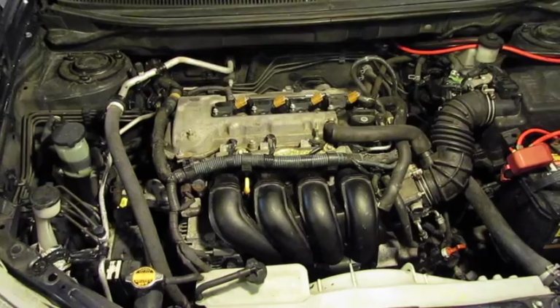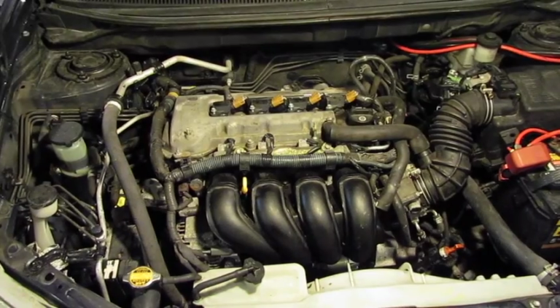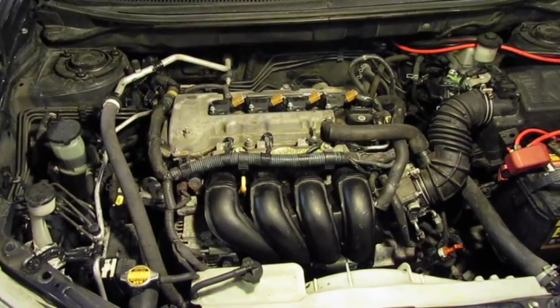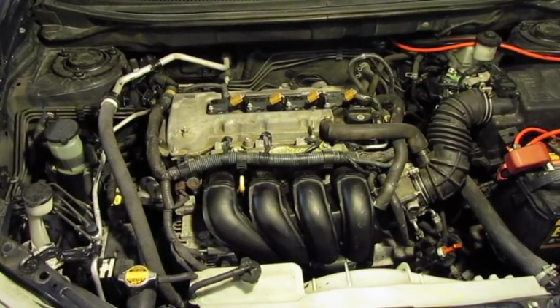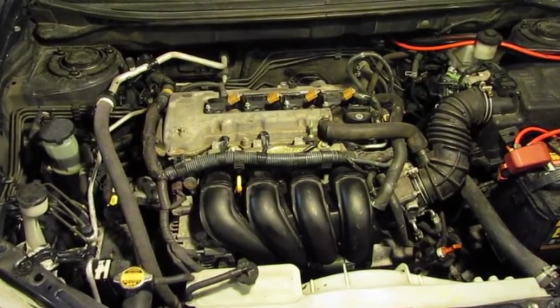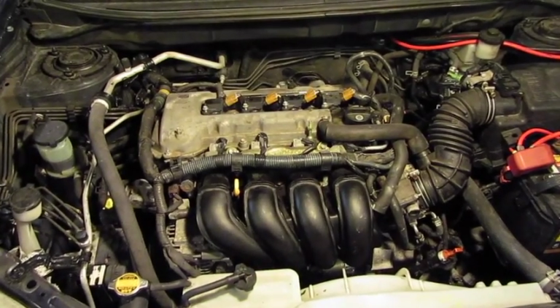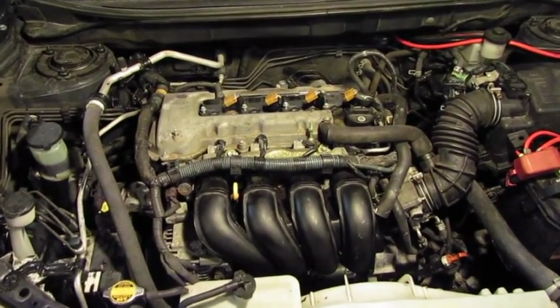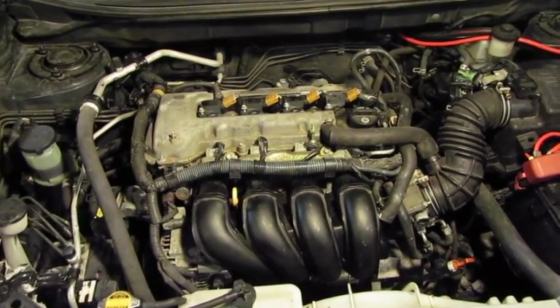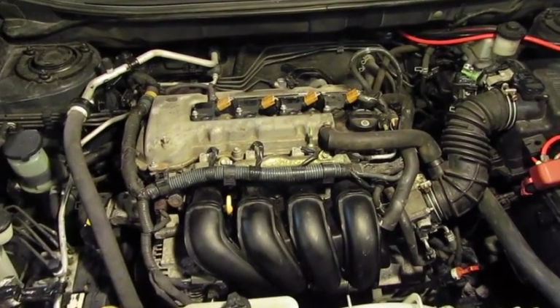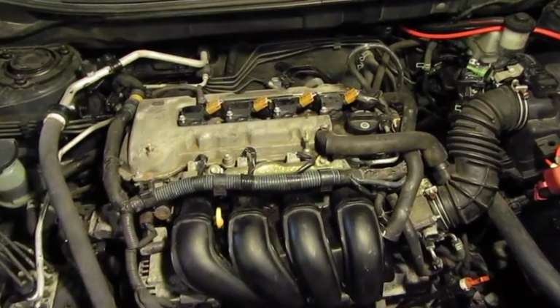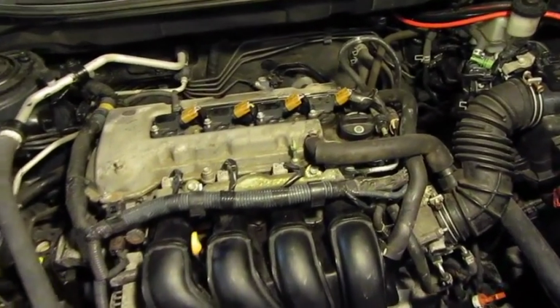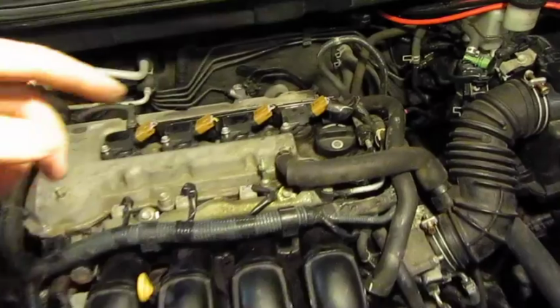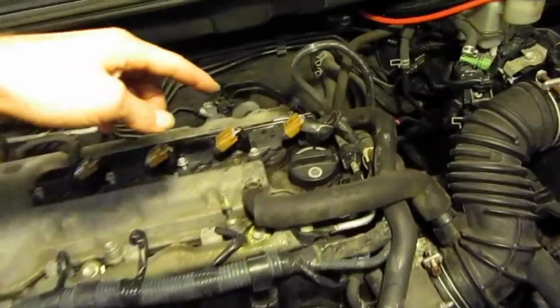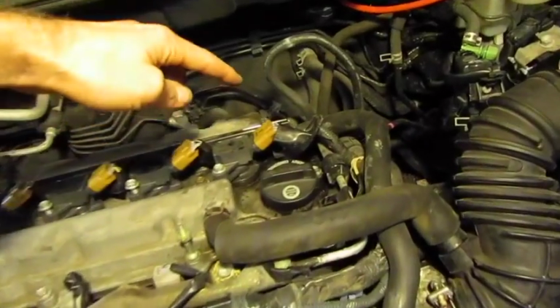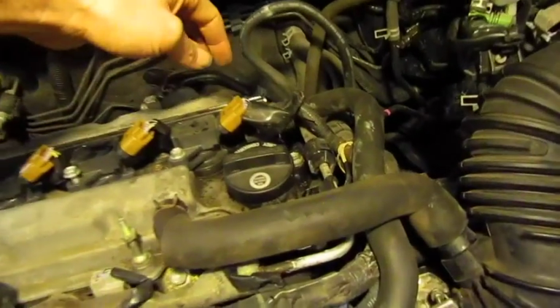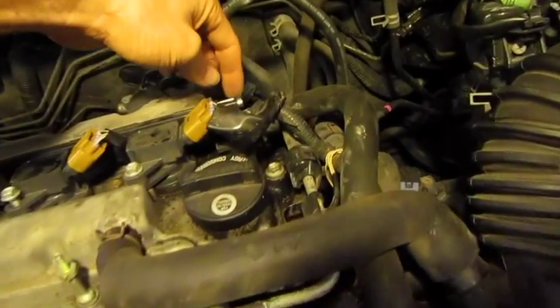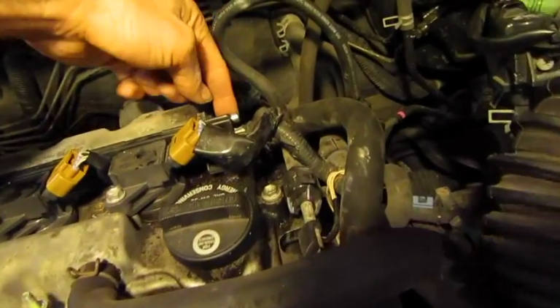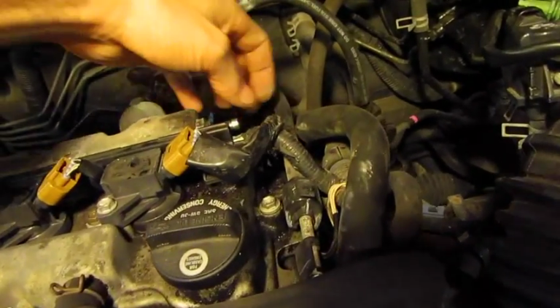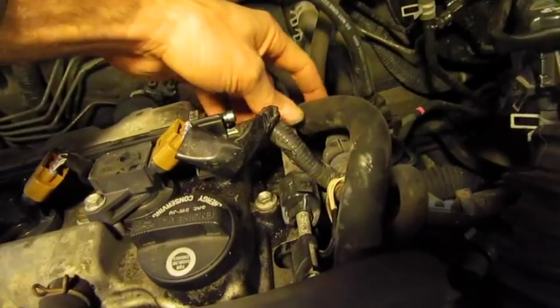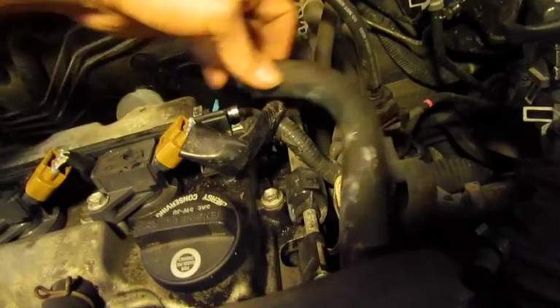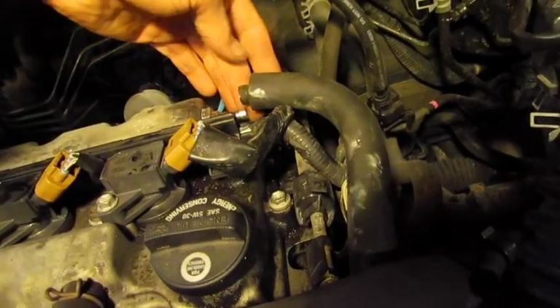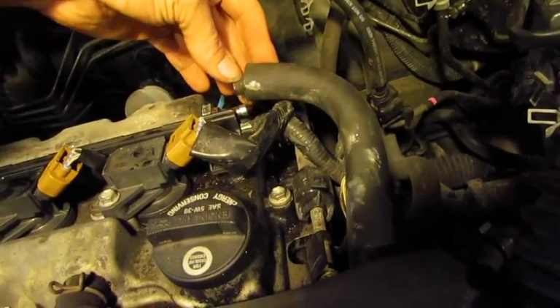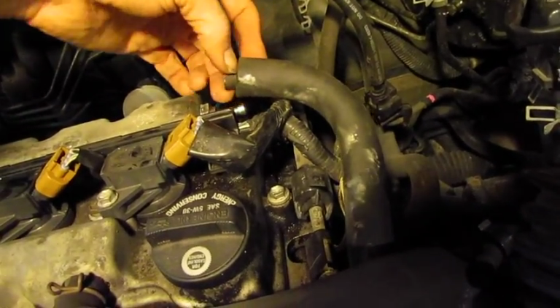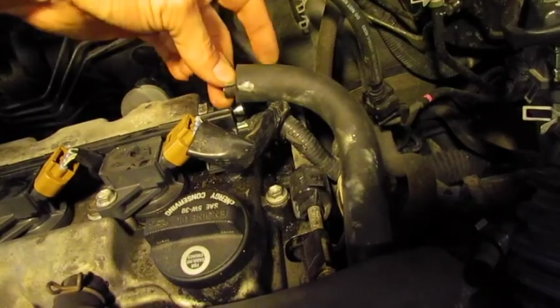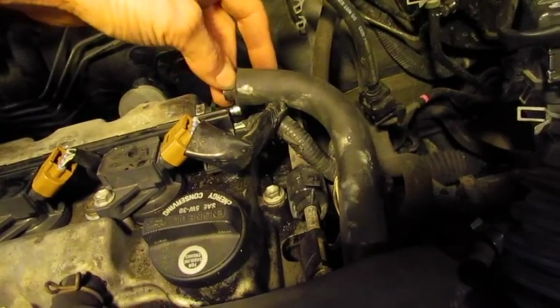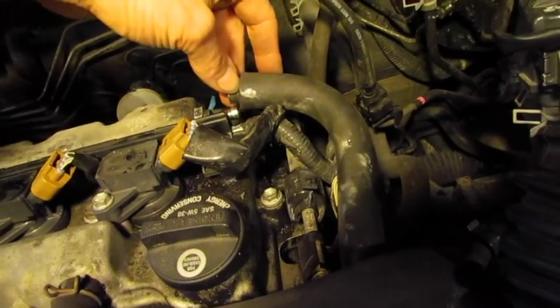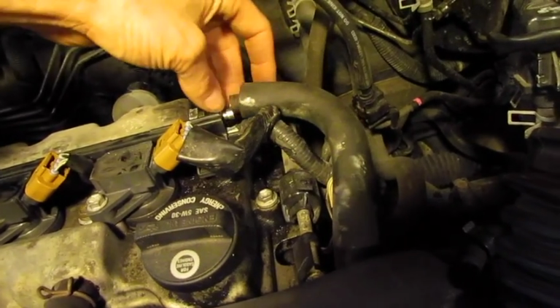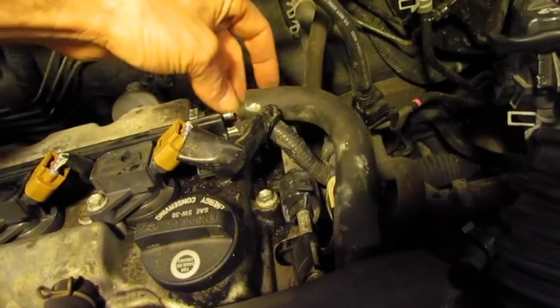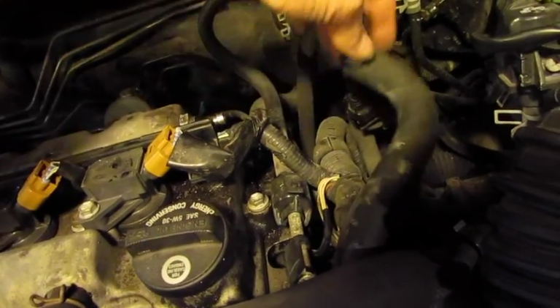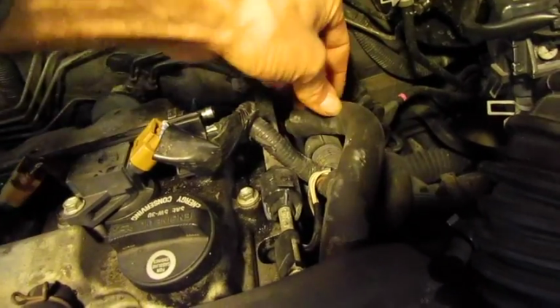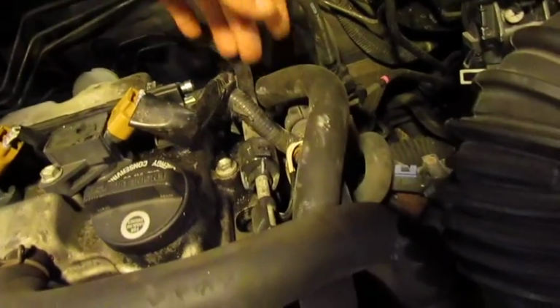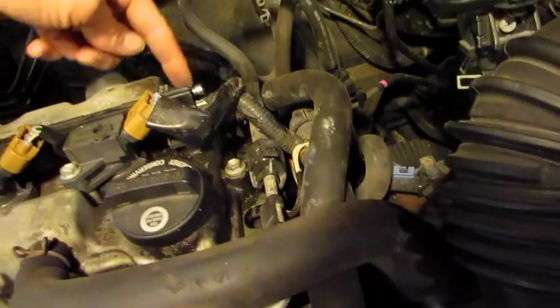To get to the camshaft and lifters, everything has to come off the top of the valve cover. To start with, in the back where the PCV valve is, there's a spring clamp — release that and then slide the hose off the PCV valve.